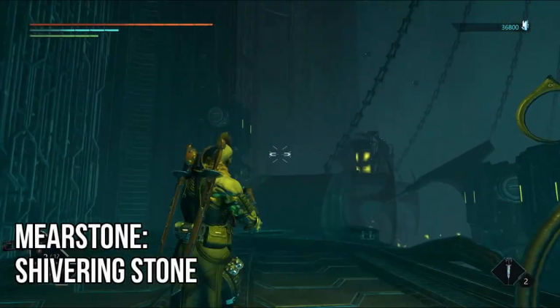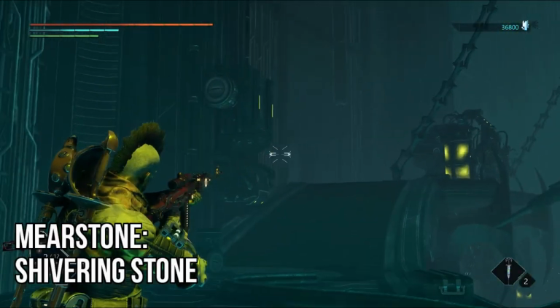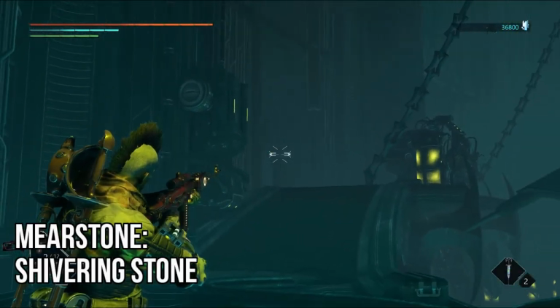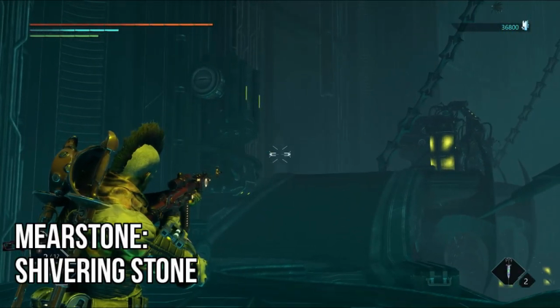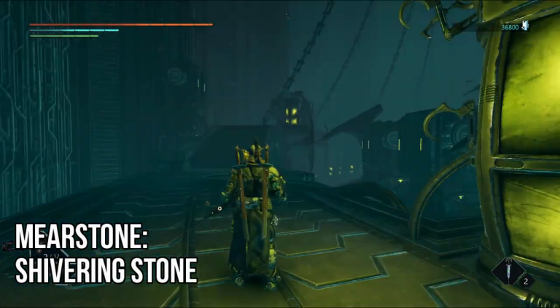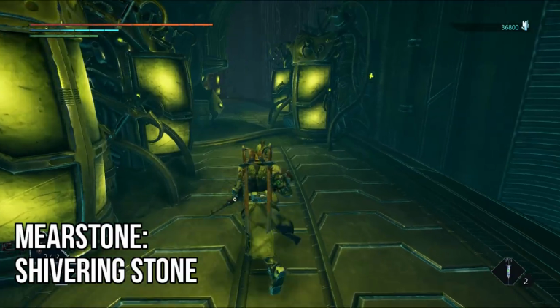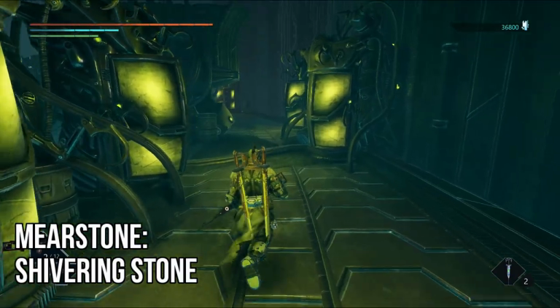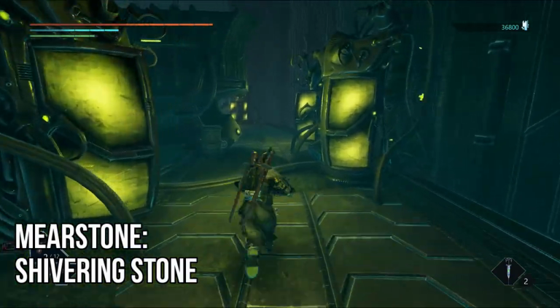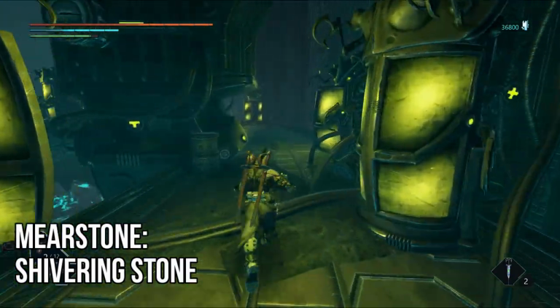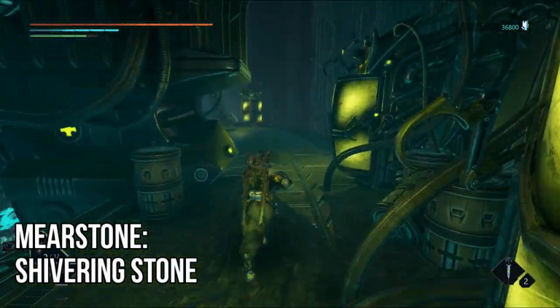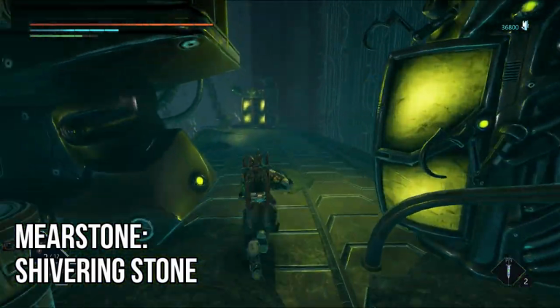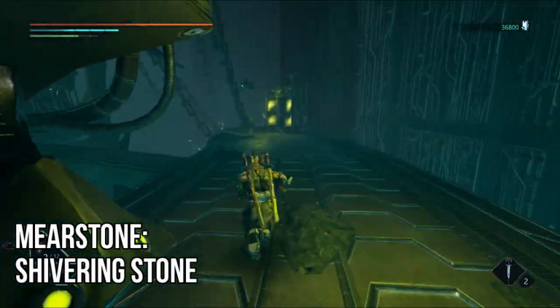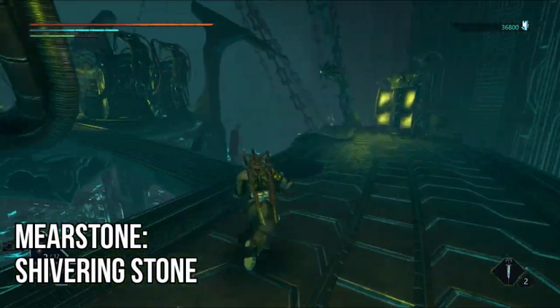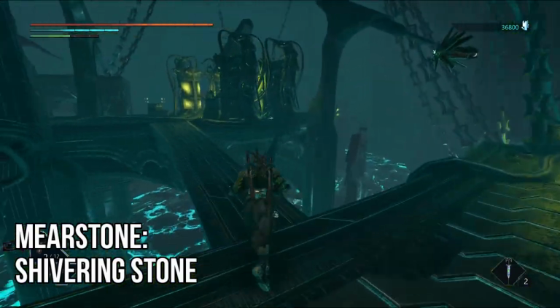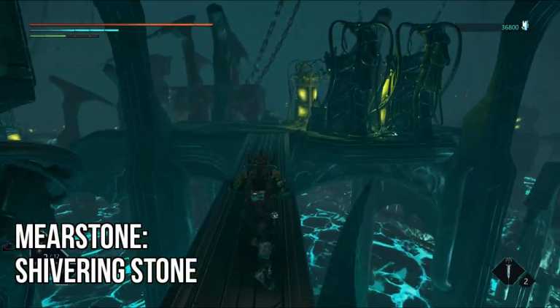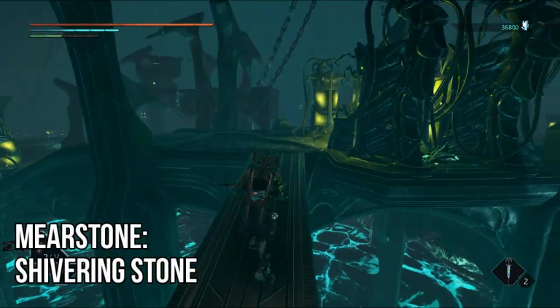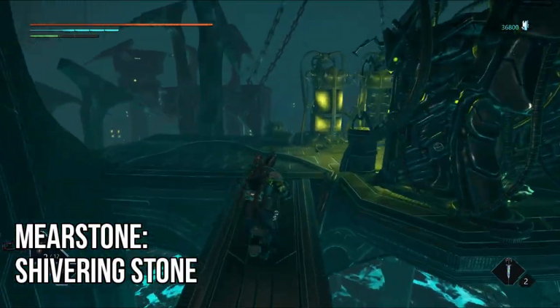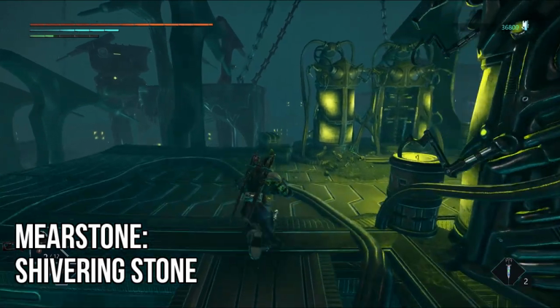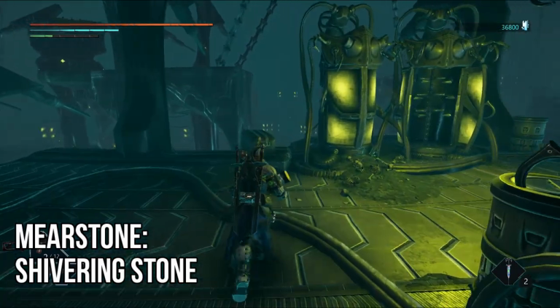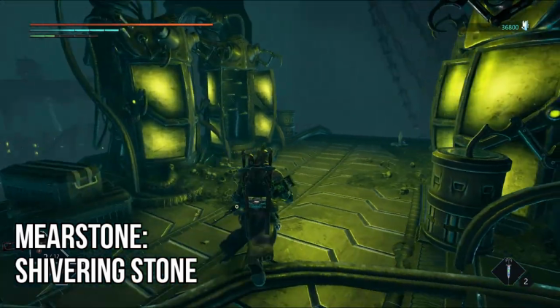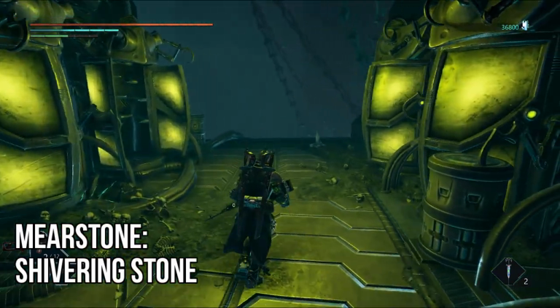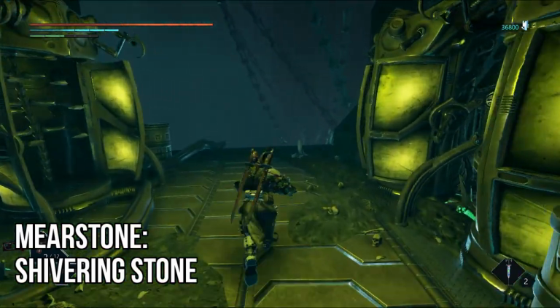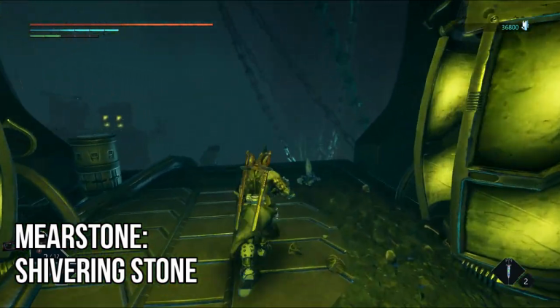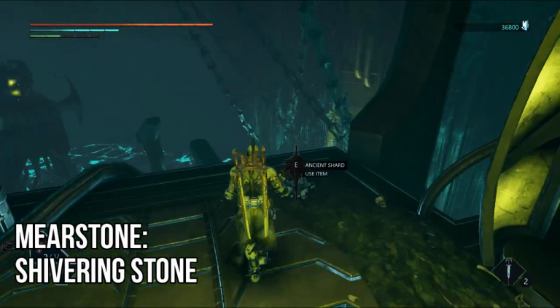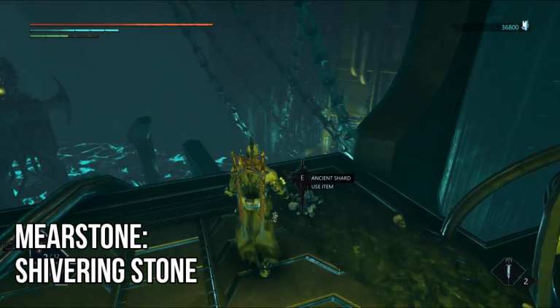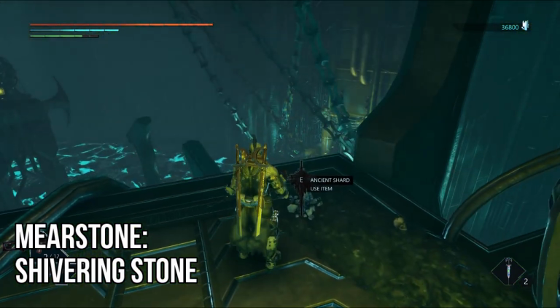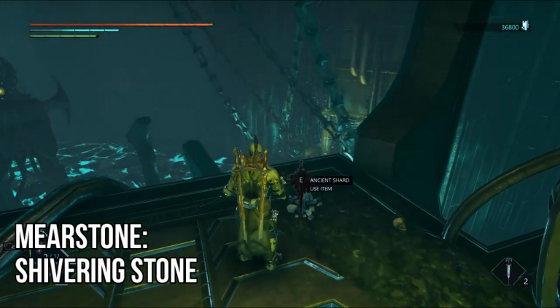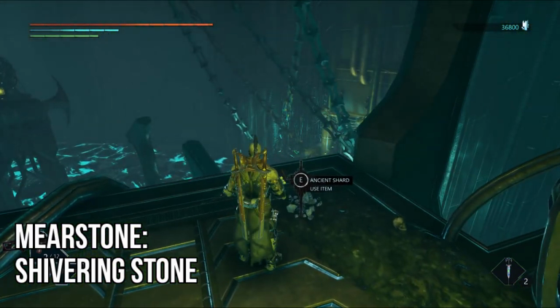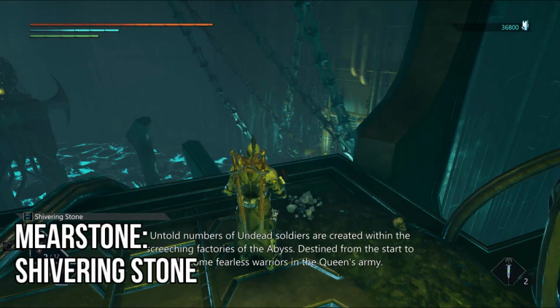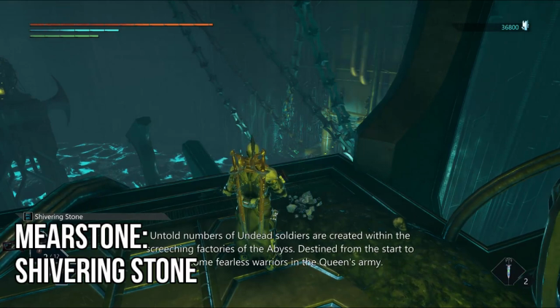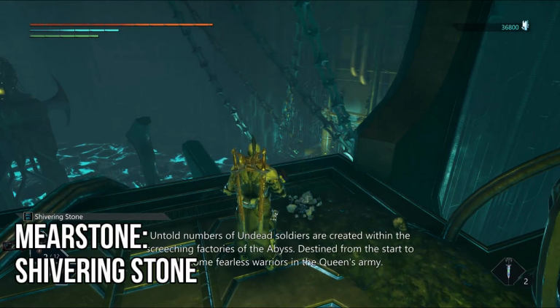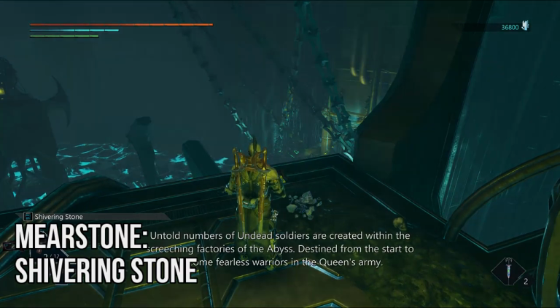Next up is a Meirstone. This is in the second round area in the Cauldrons. The door shown there is the door you'll enter from. Take a right, follow the path as normal, cross the first bridge, take a right again, and just past the cryo chambers will be the Shivering Stone Meirstone waiting for you.